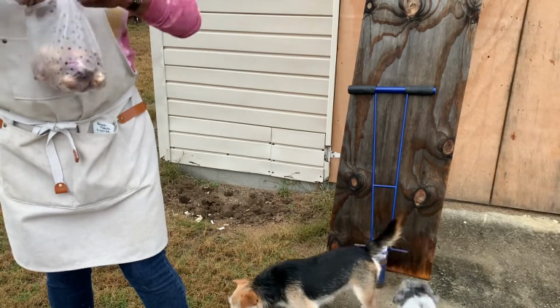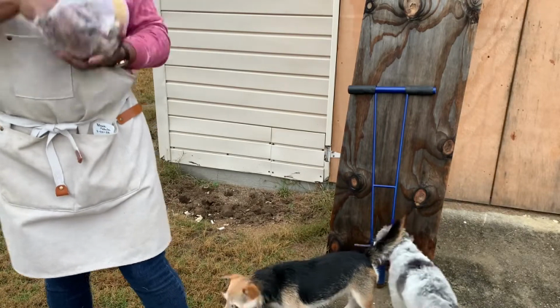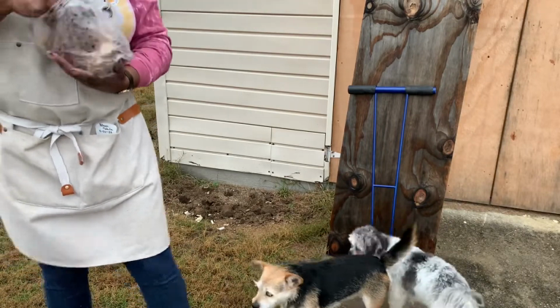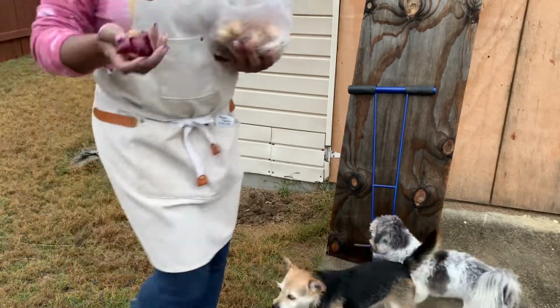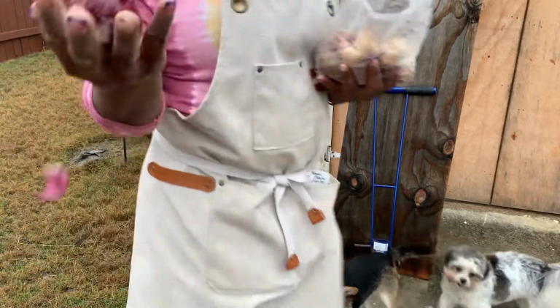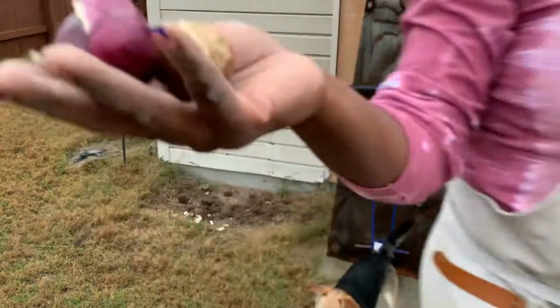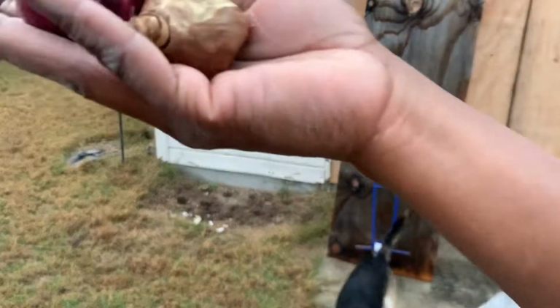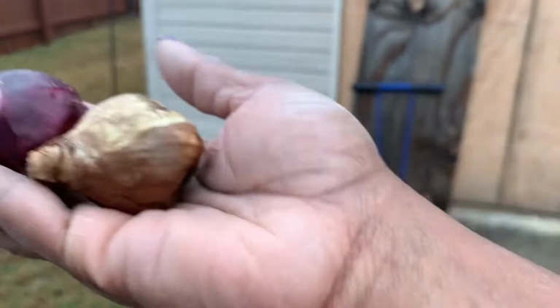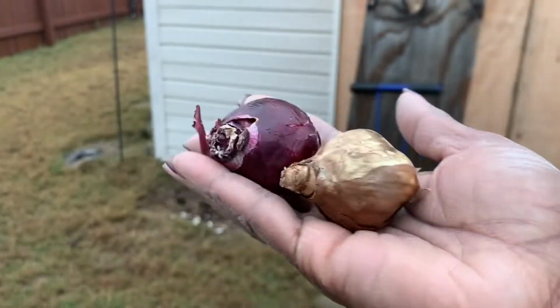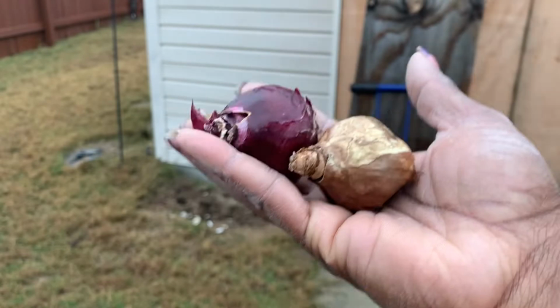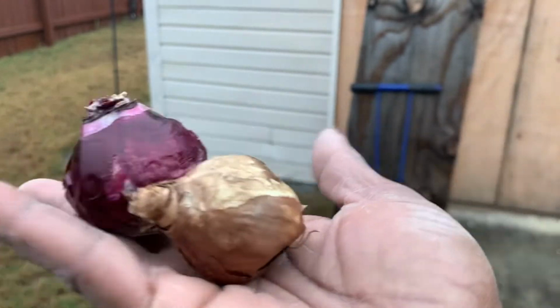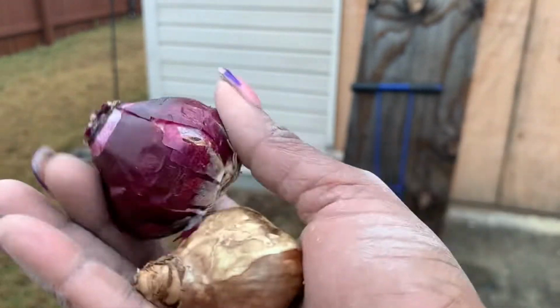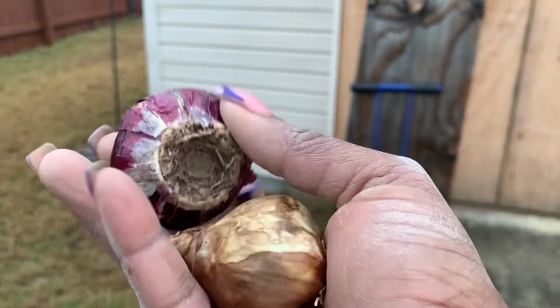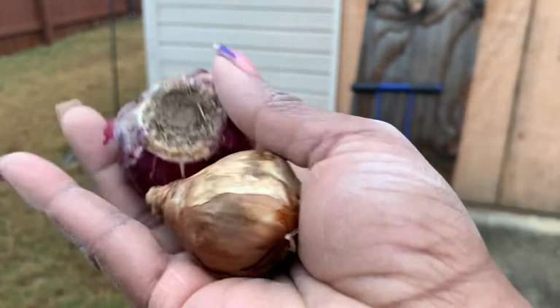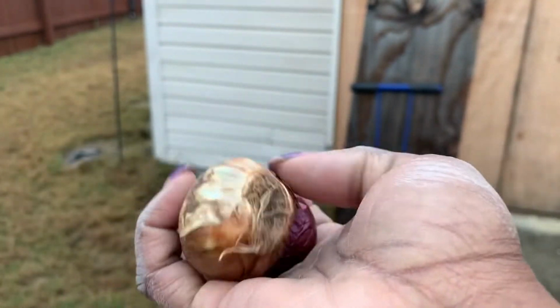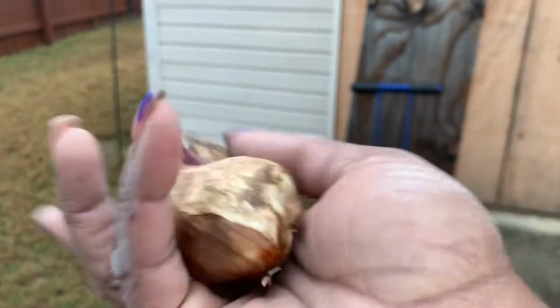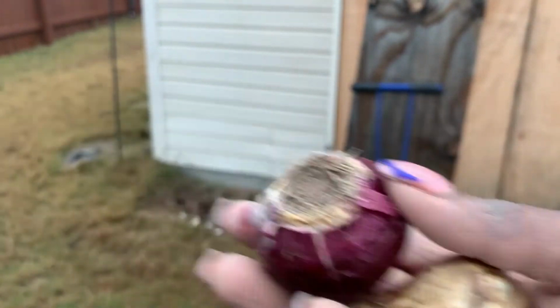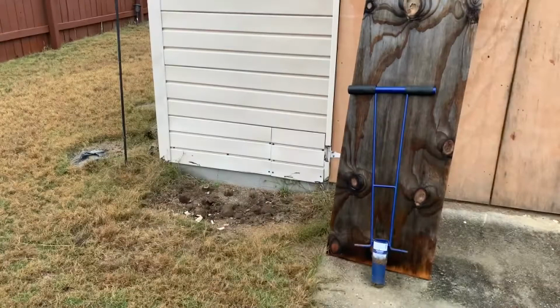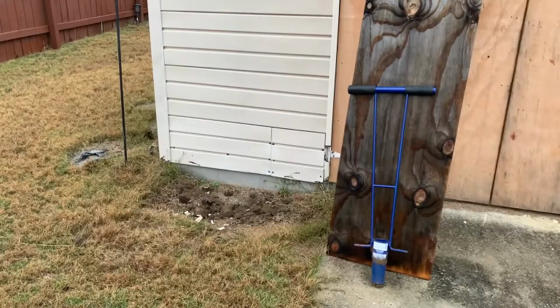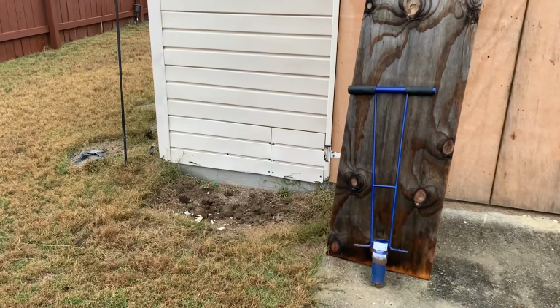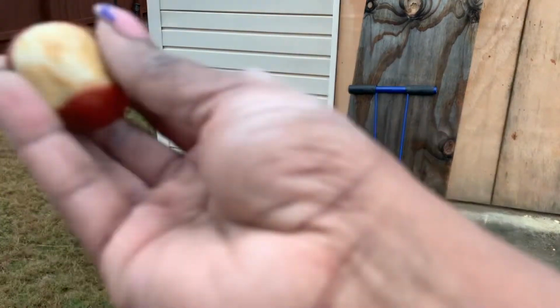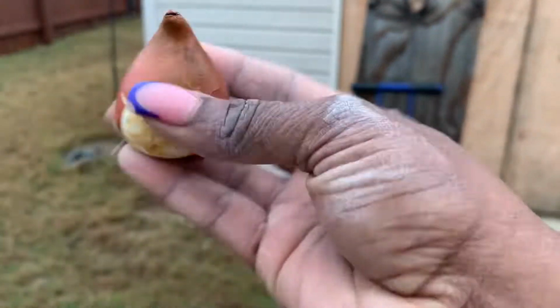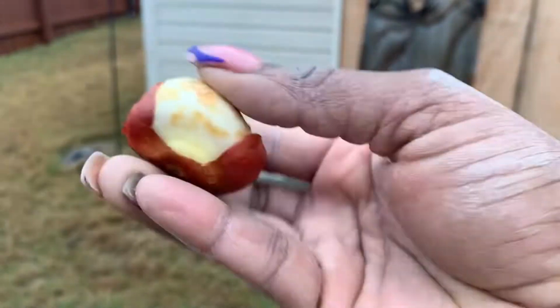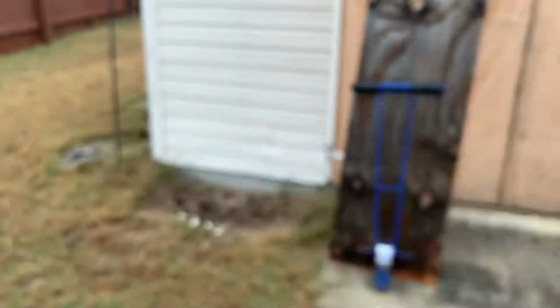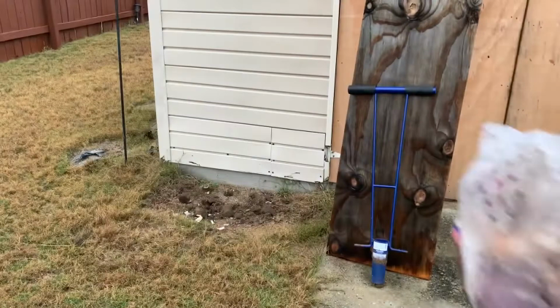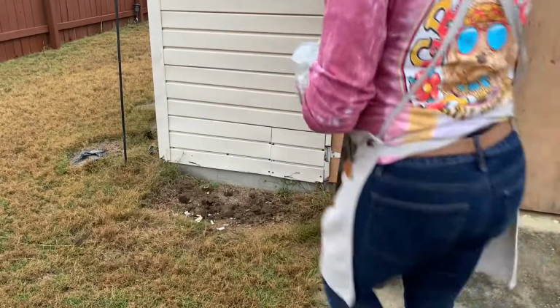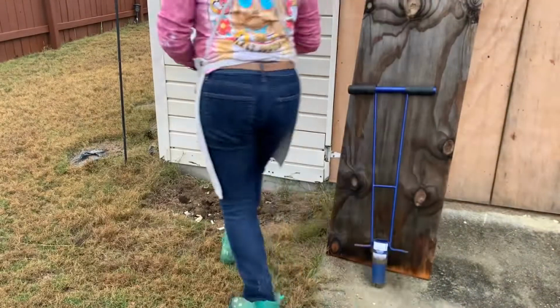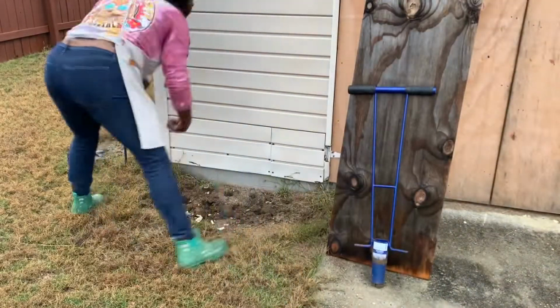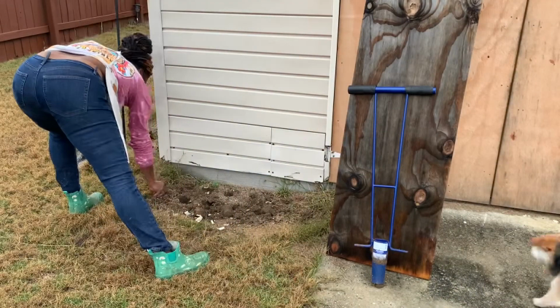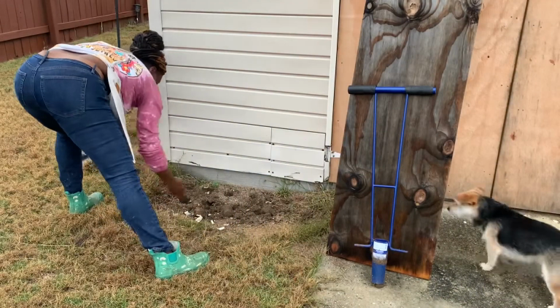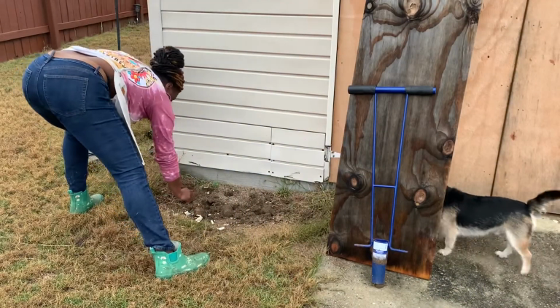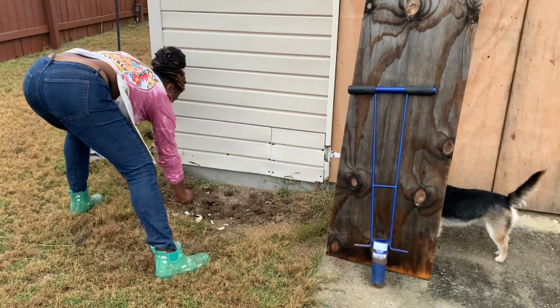And these are some of the bulbs — nice and healthy looking. Bottoms are healthy. Tops are healthy.